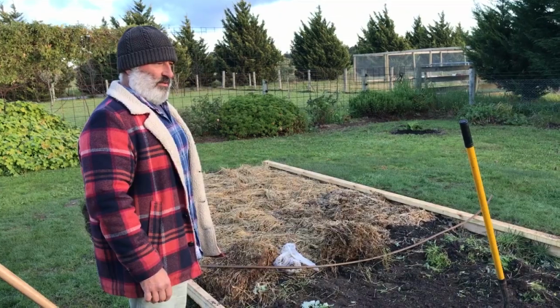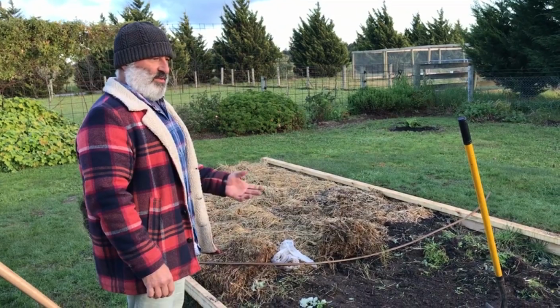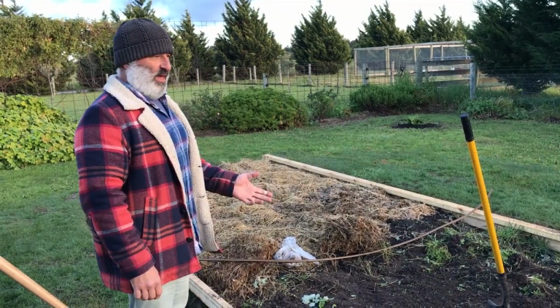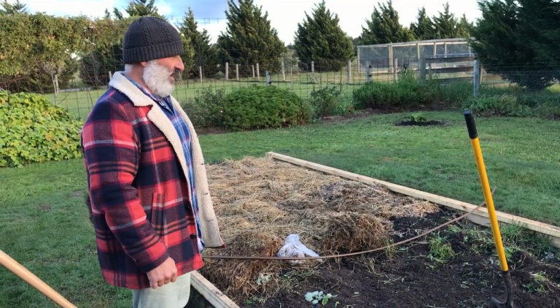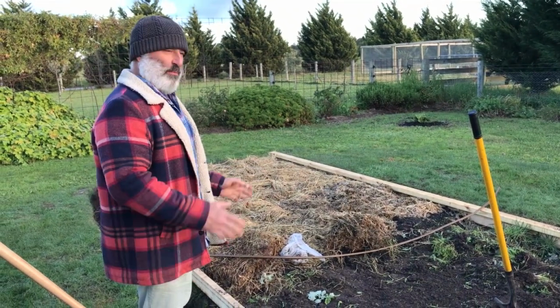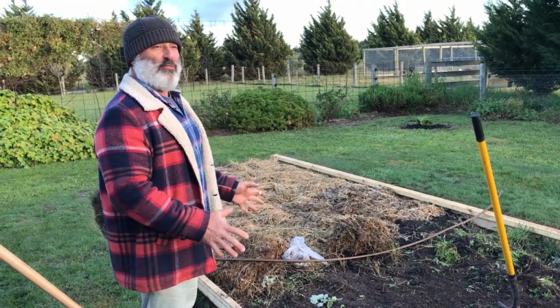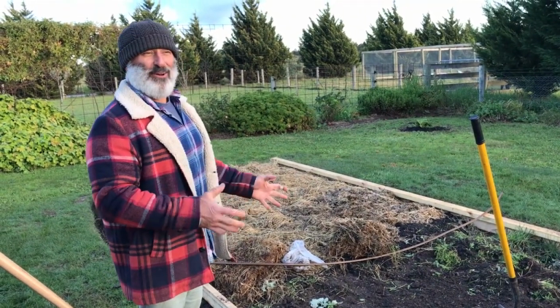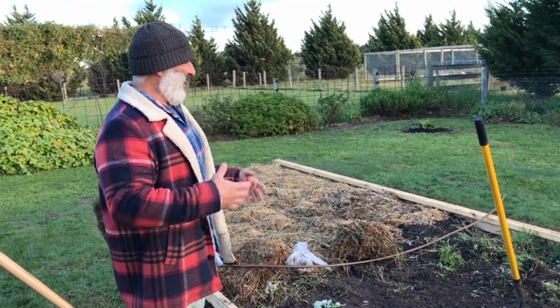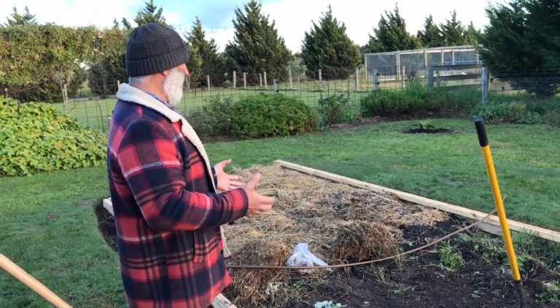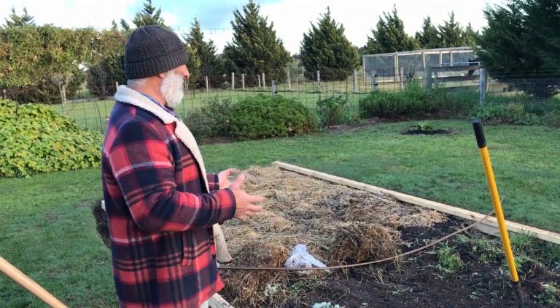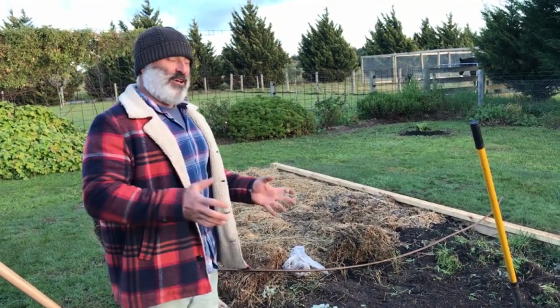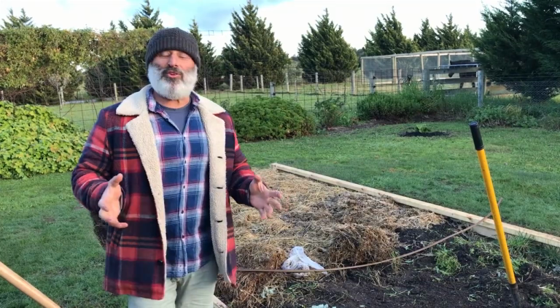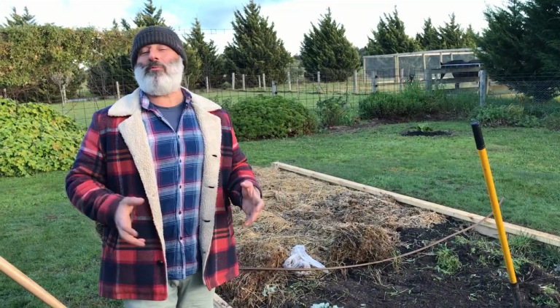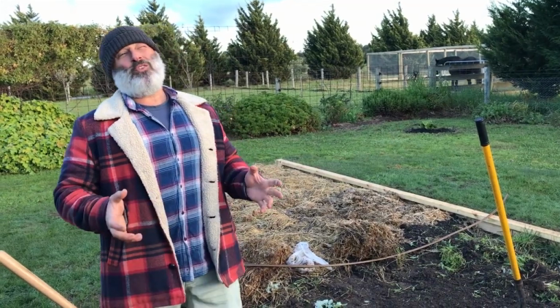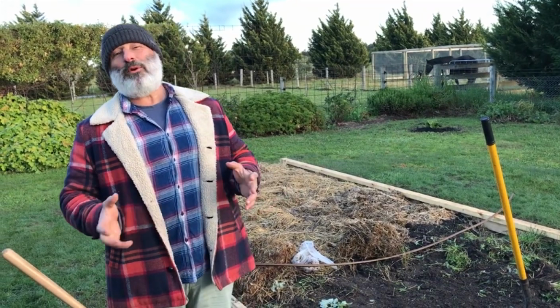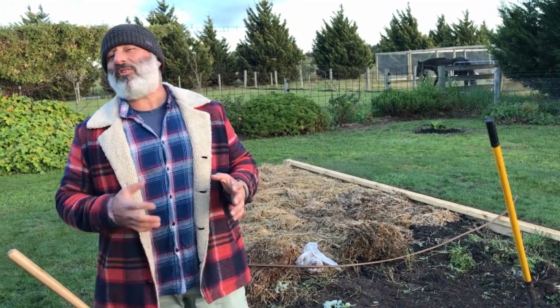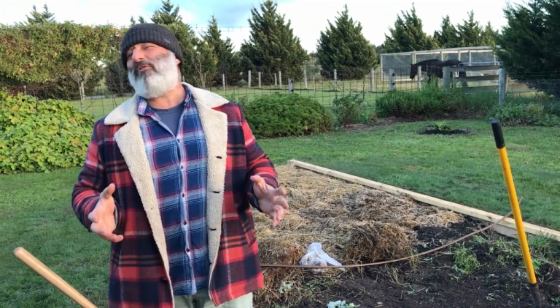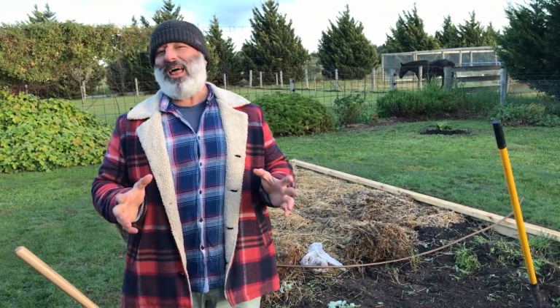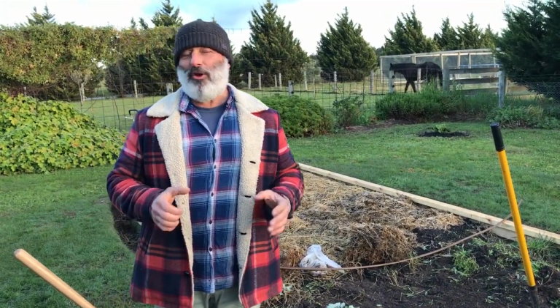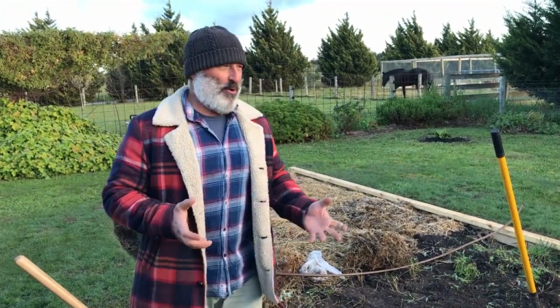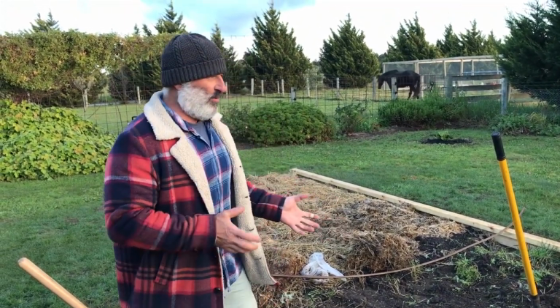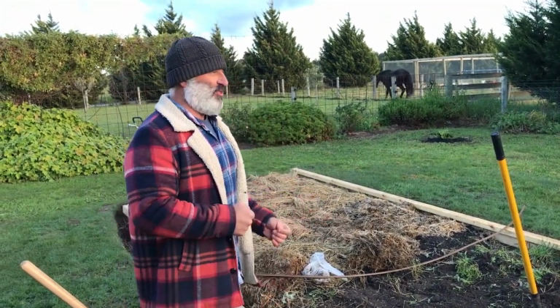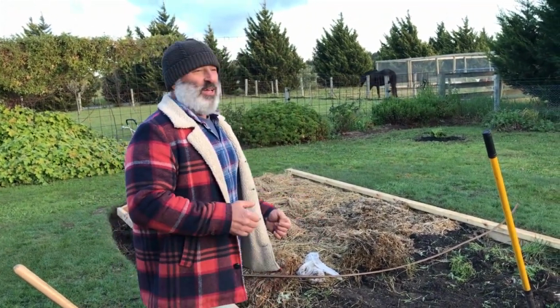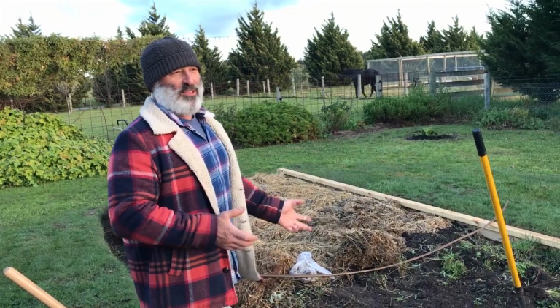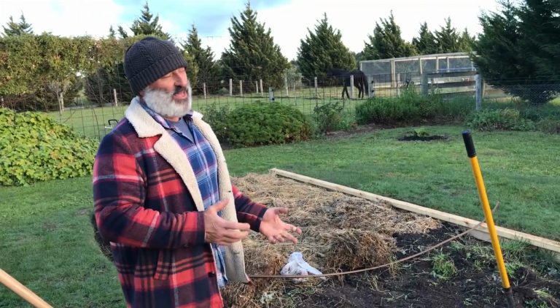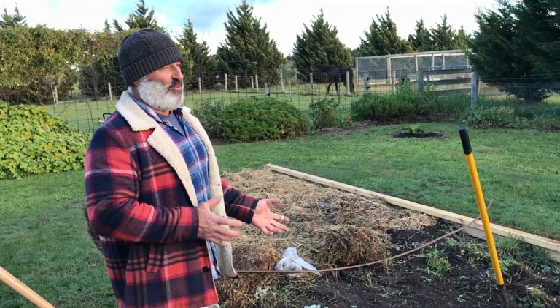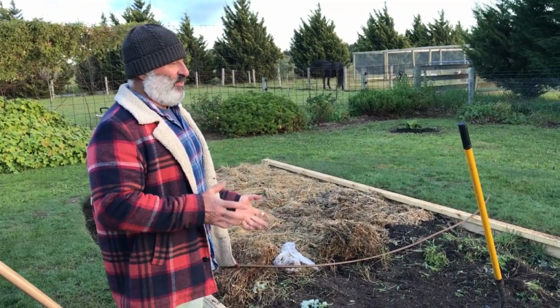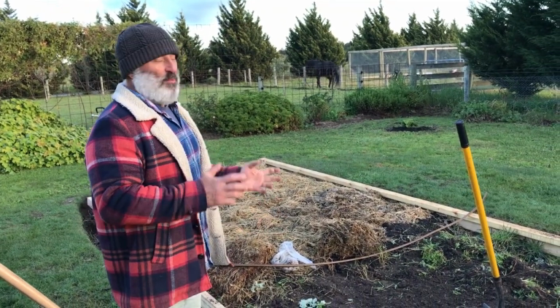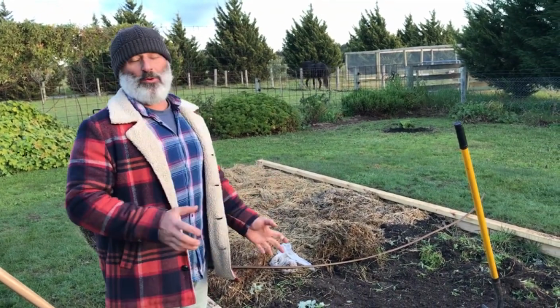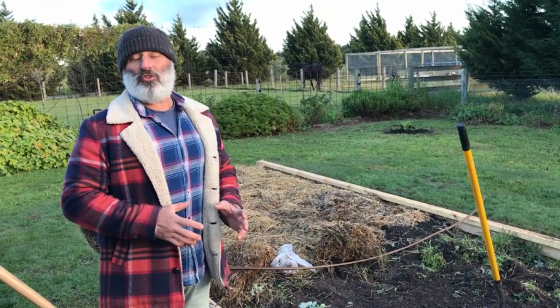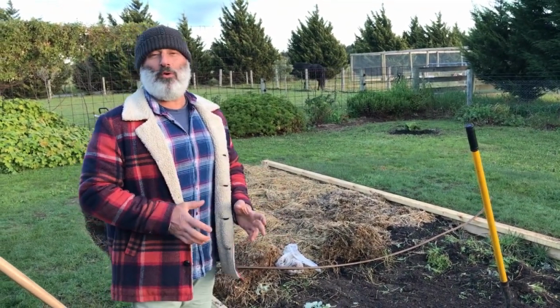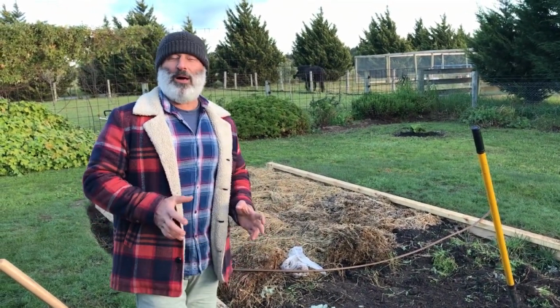I've started digging this garden bed out here because I'm preparing it for my carrots. I want to get them in there. Carrots you've sown two or three weeks just before the last frost. We're in the colder regions here and we've had some really heavy, frosty nights.